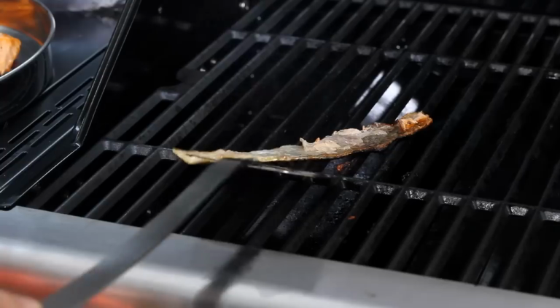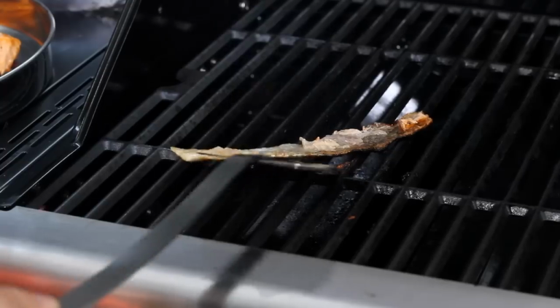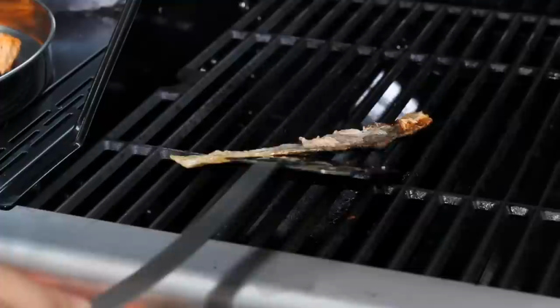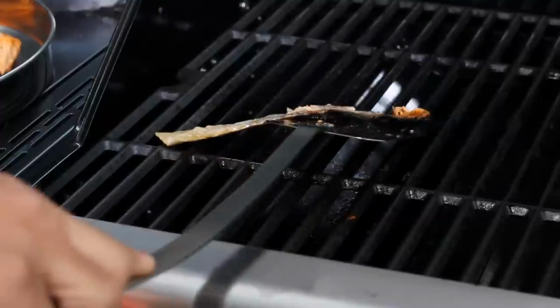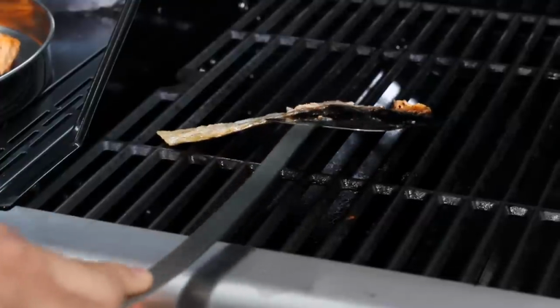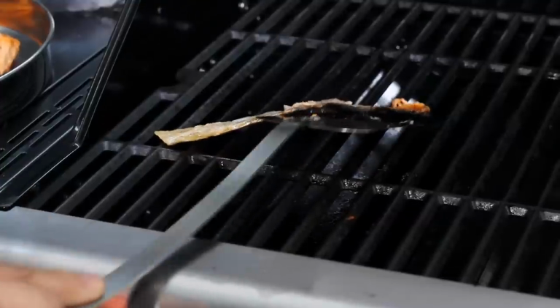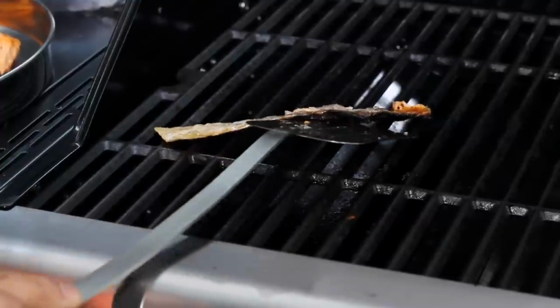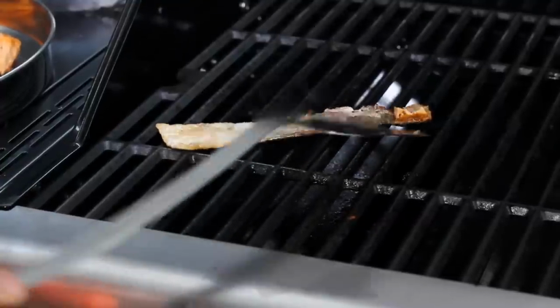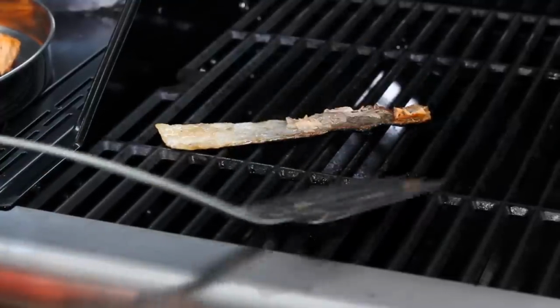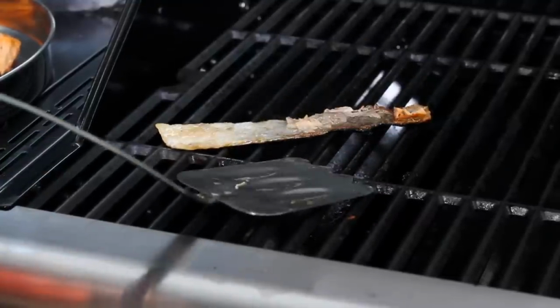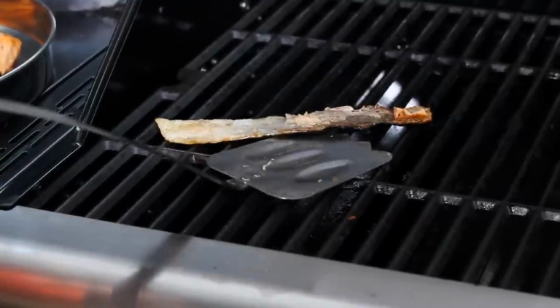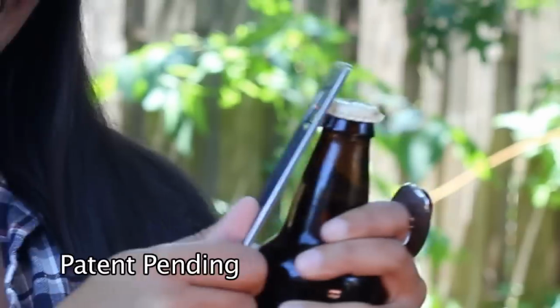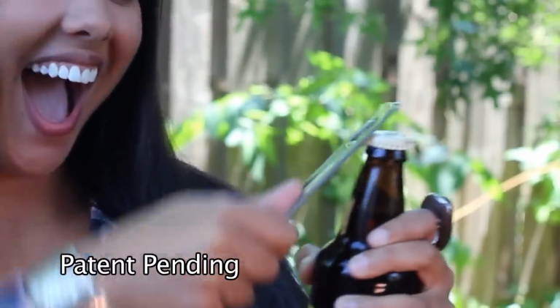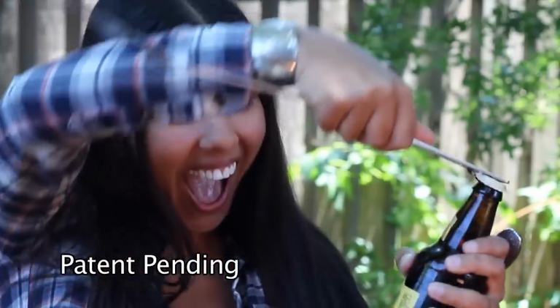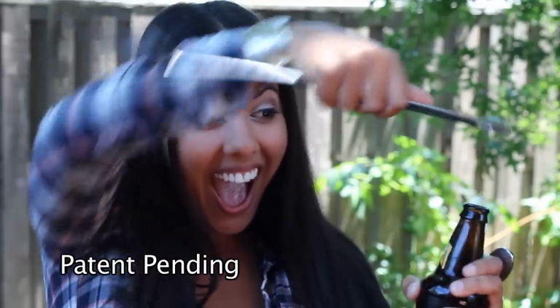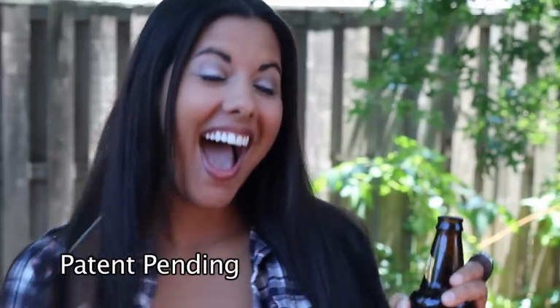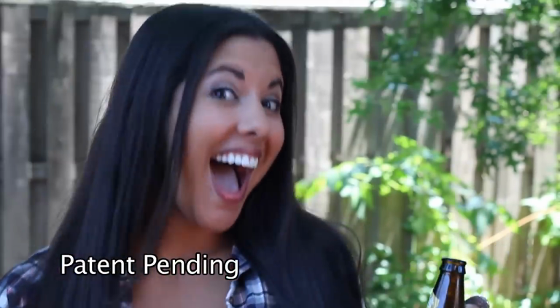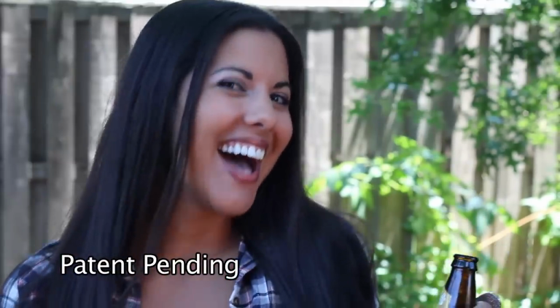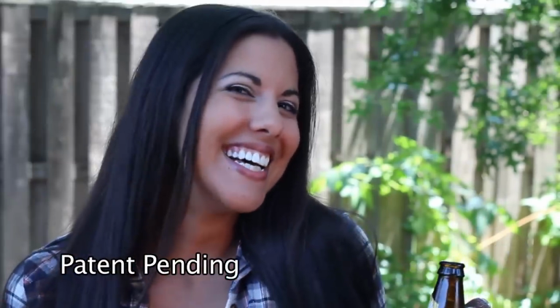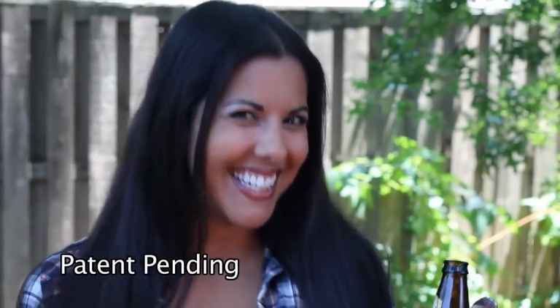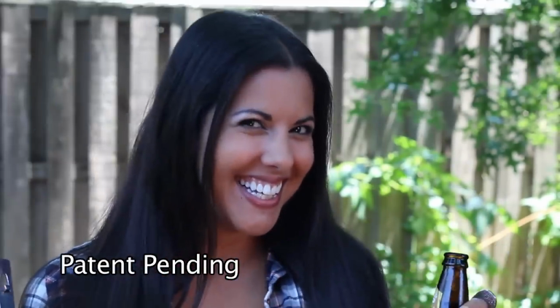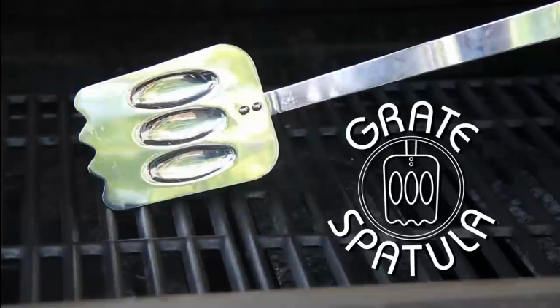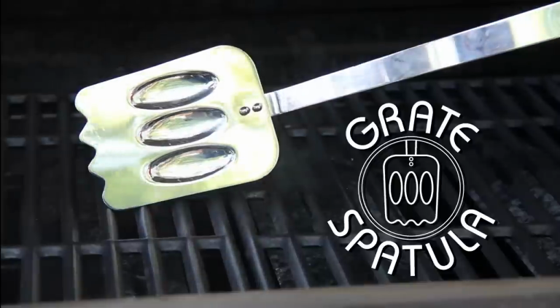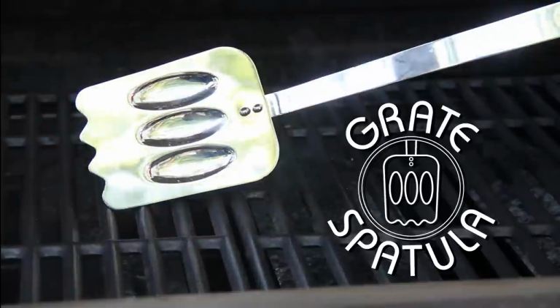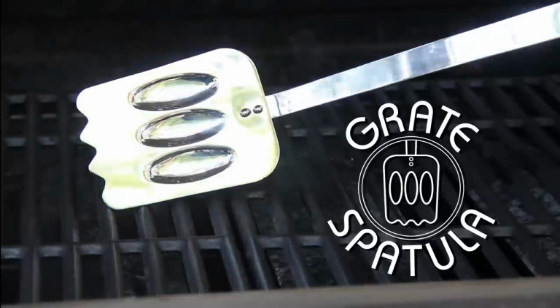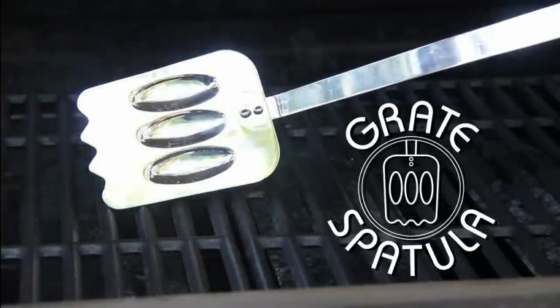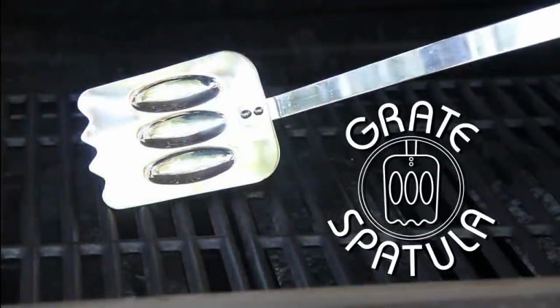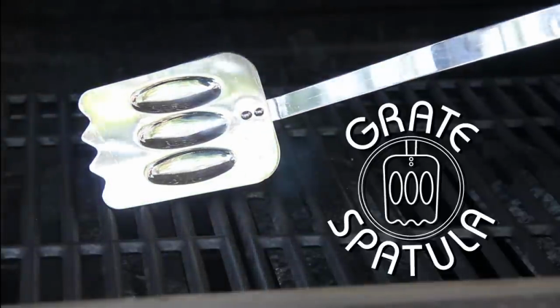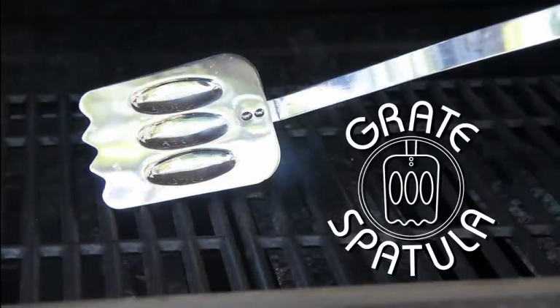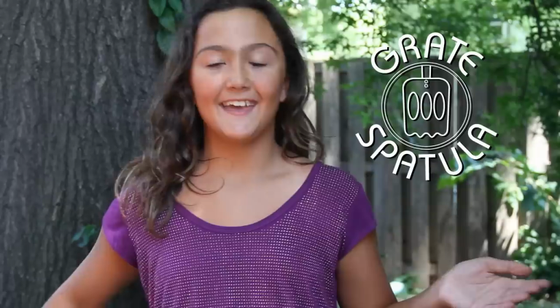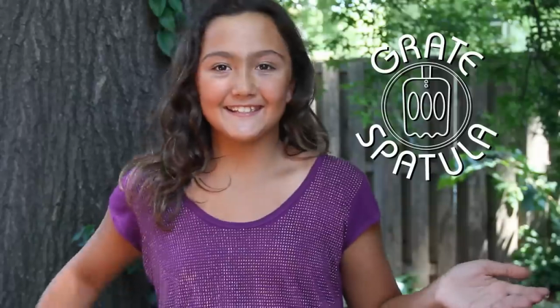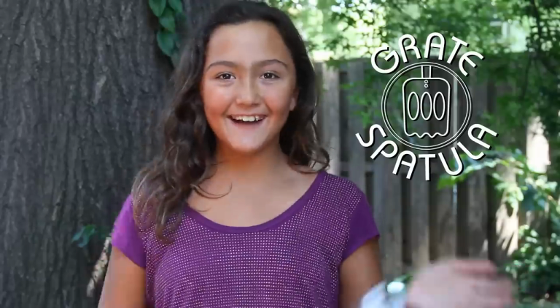Turn it over and the Great Spatula becomes a great scraper. The handle has a built-in bottle opener. The Great Spatula — all in one grill tool. It's great!